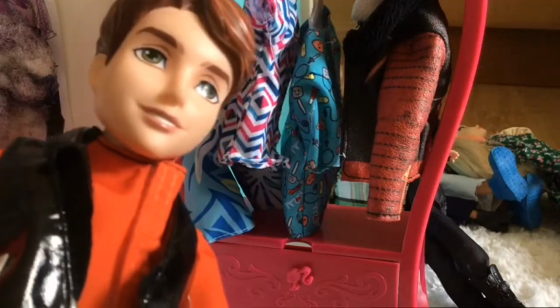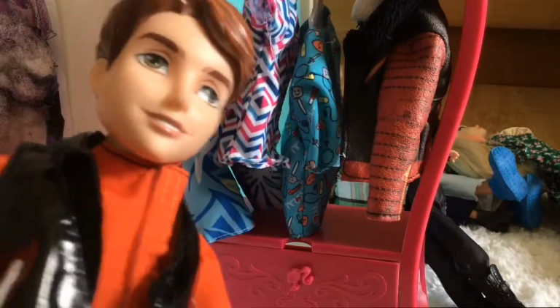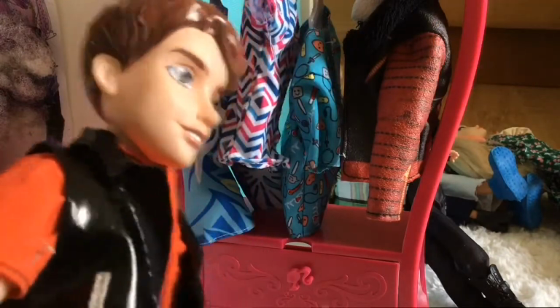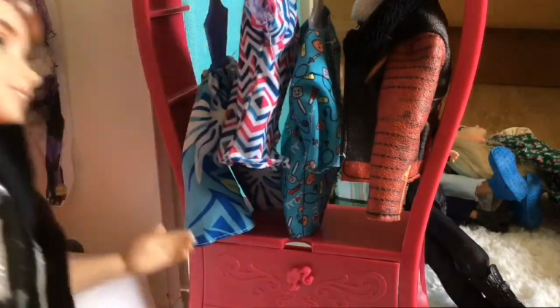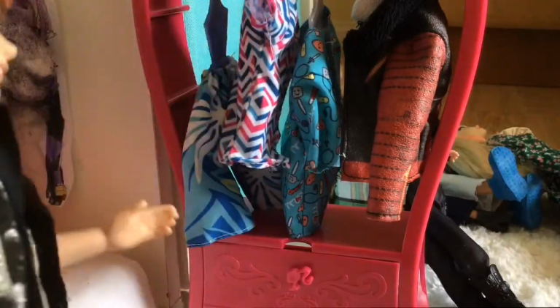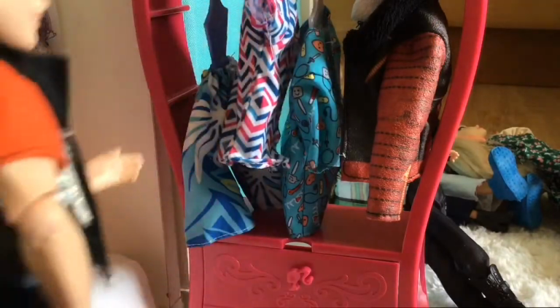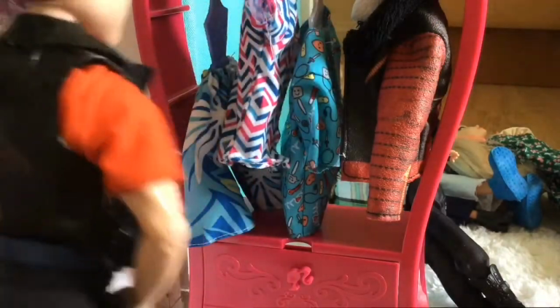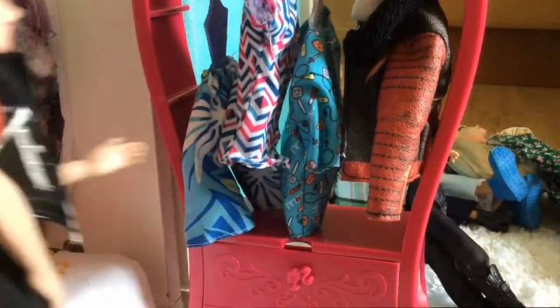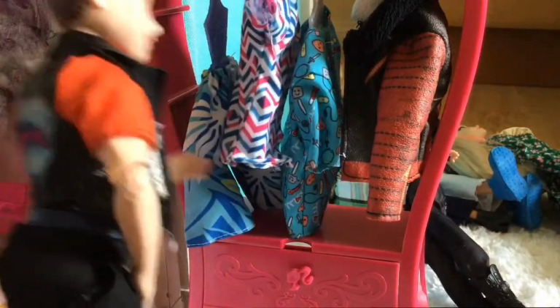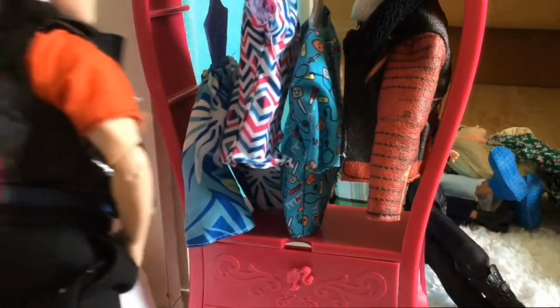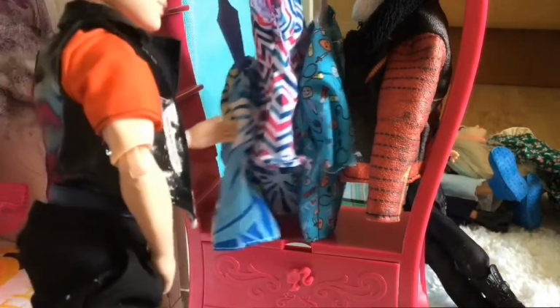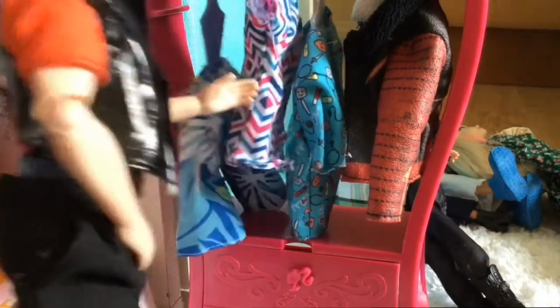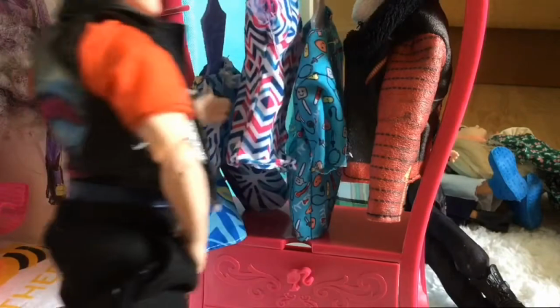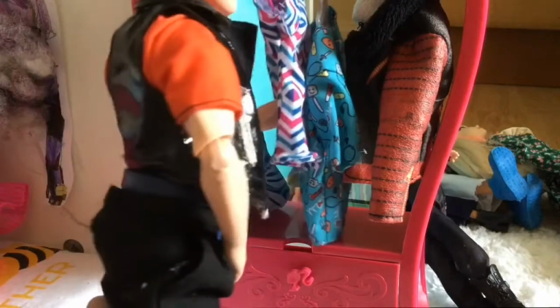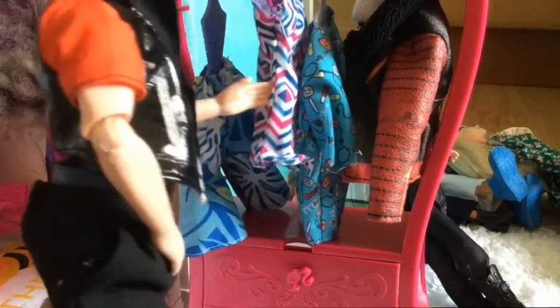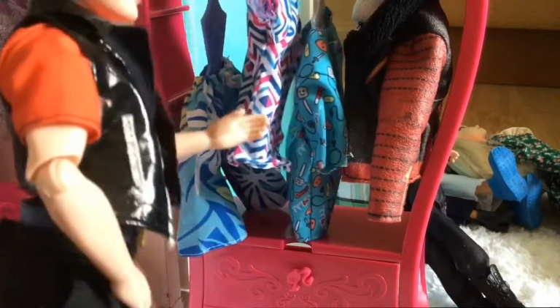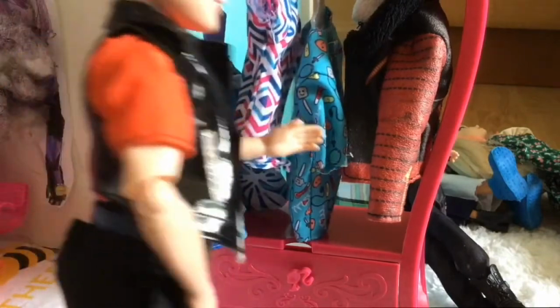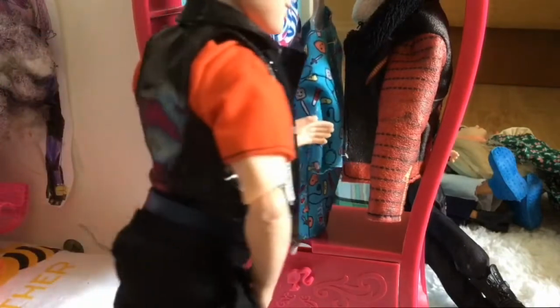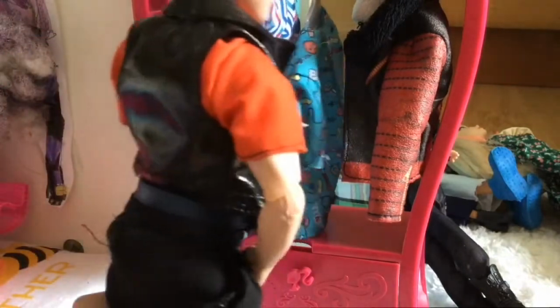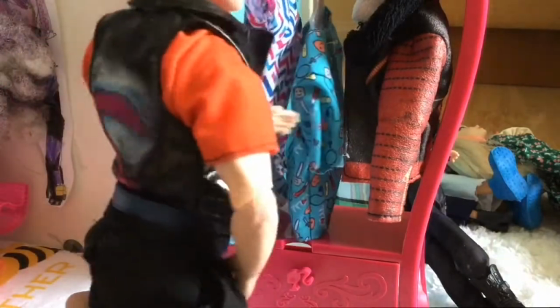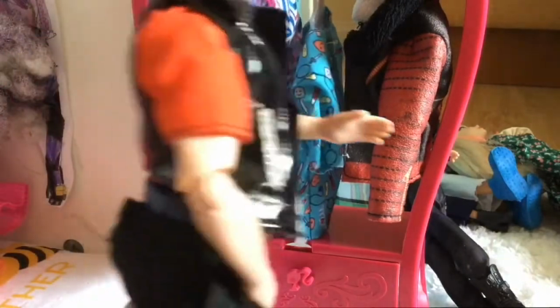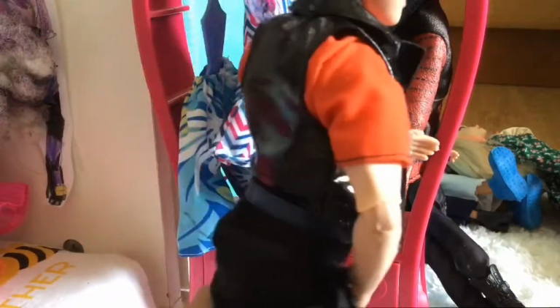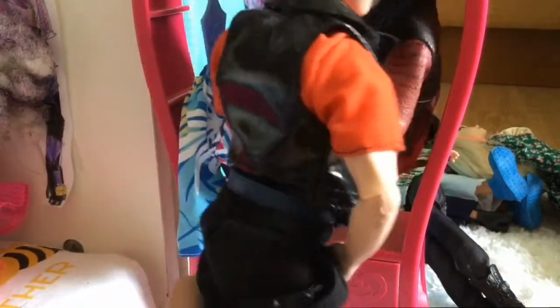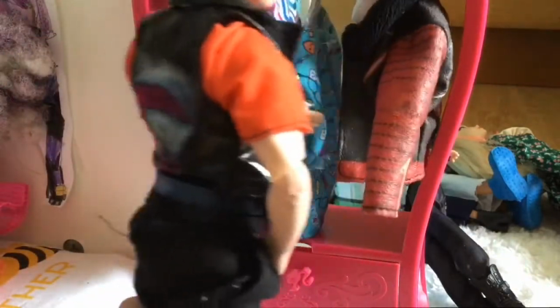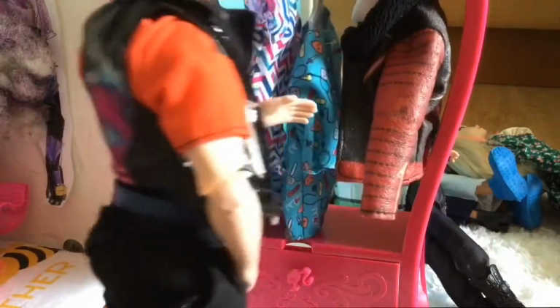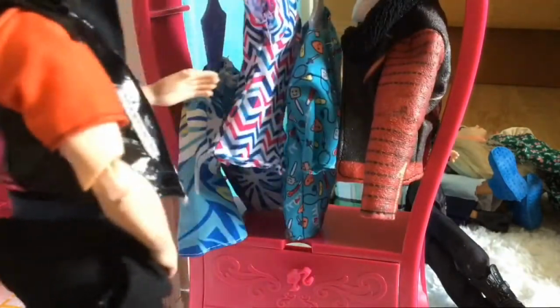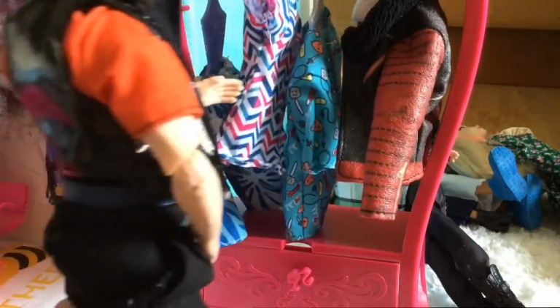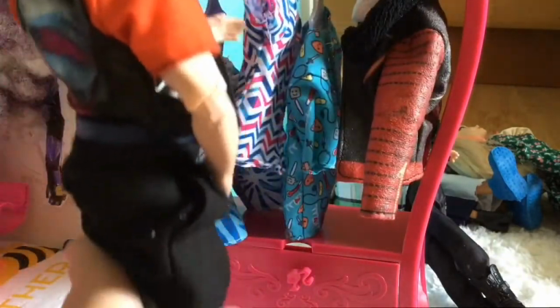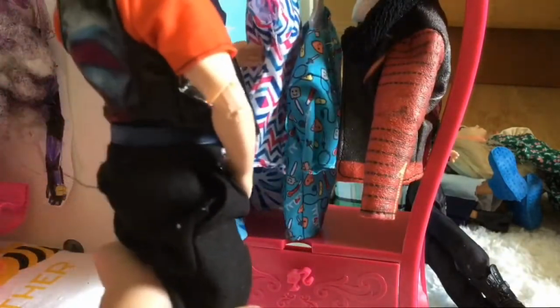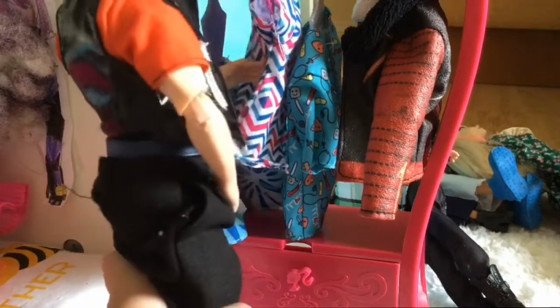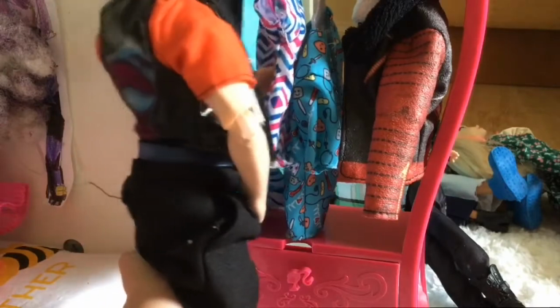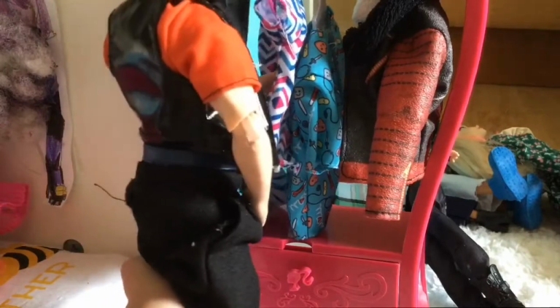This music video is really nice. Hmm, shorts, nice colorful top, this jacket. I think I'm going to wear this top, guys.